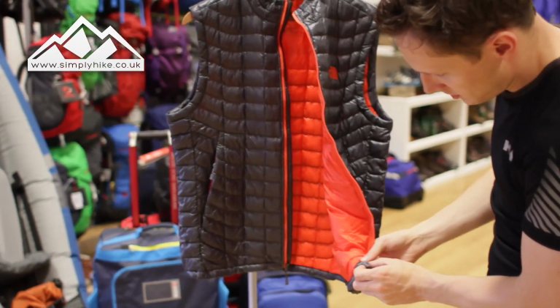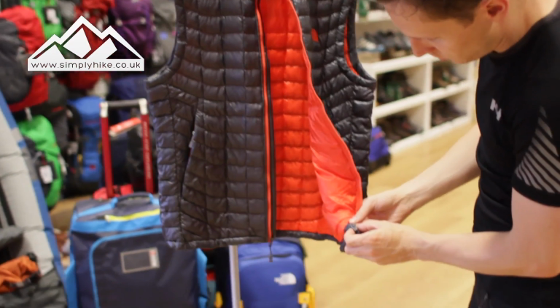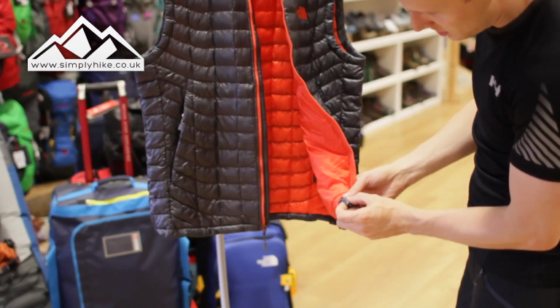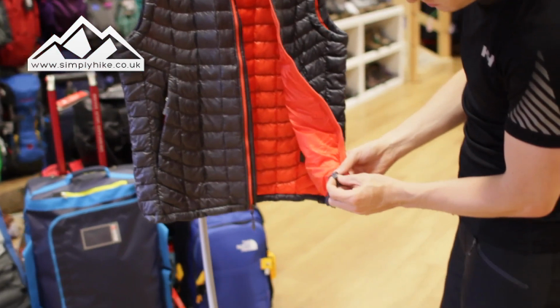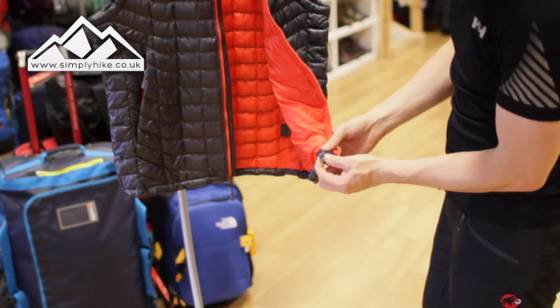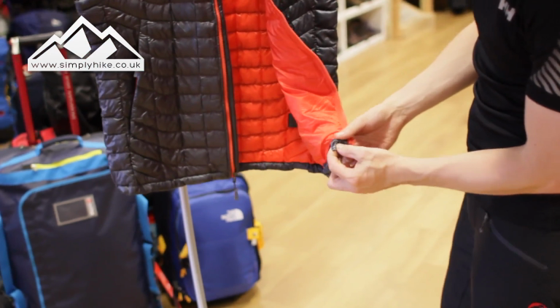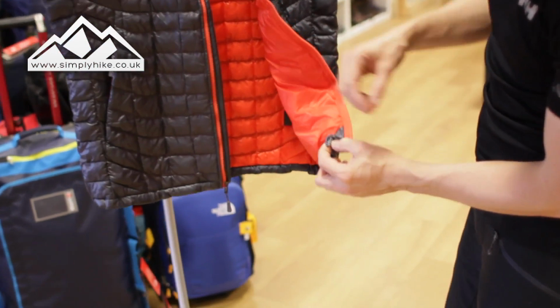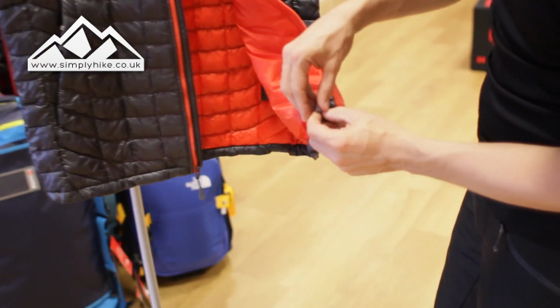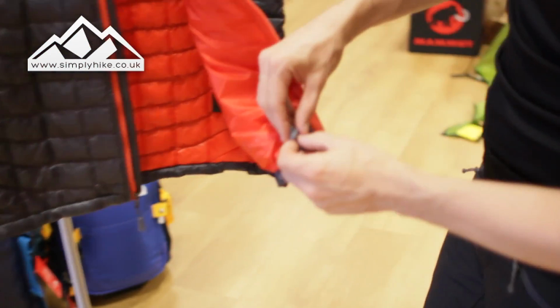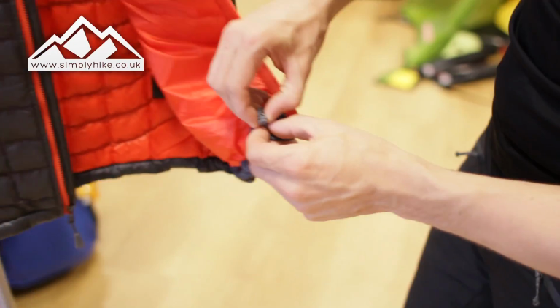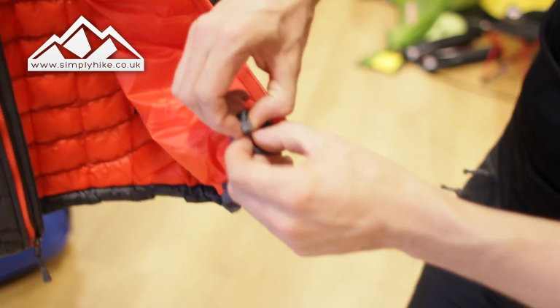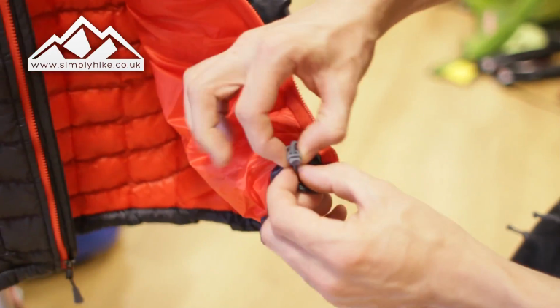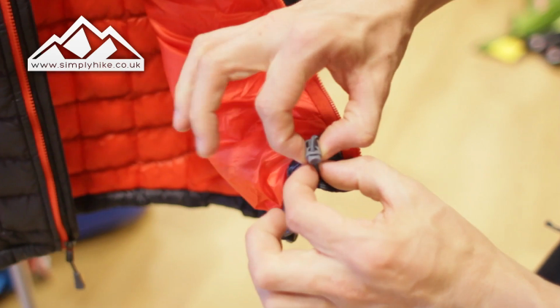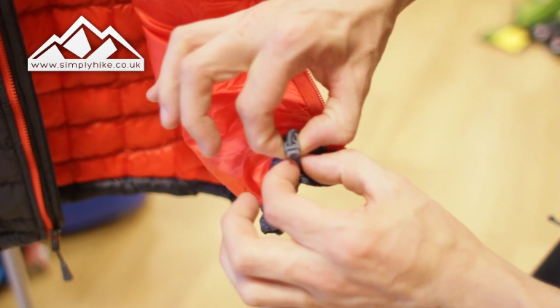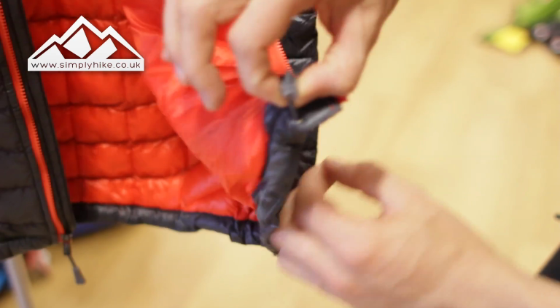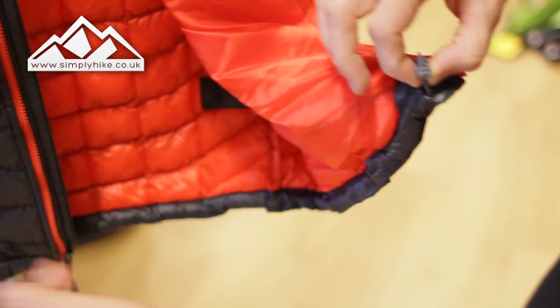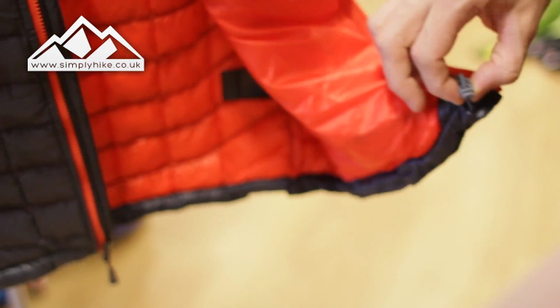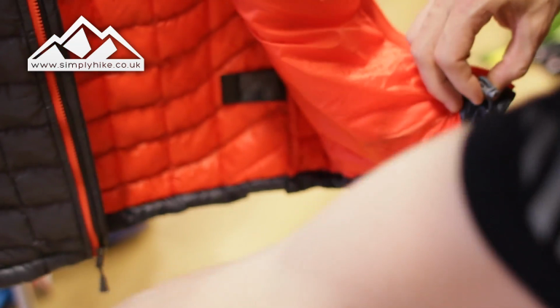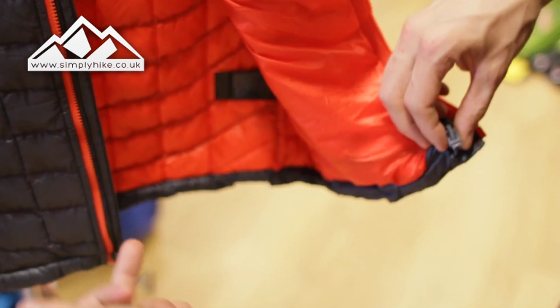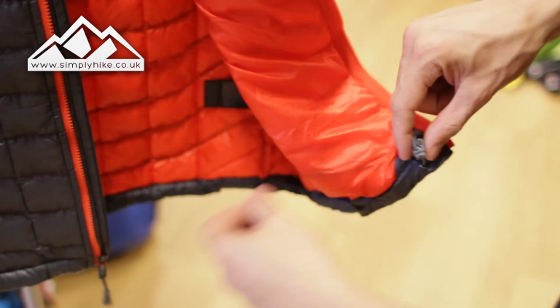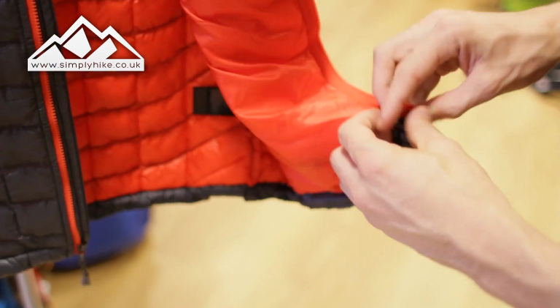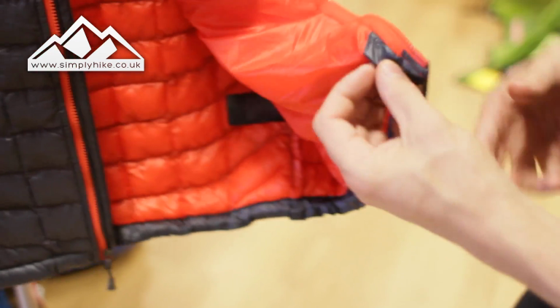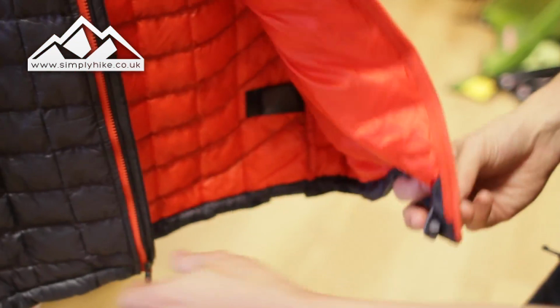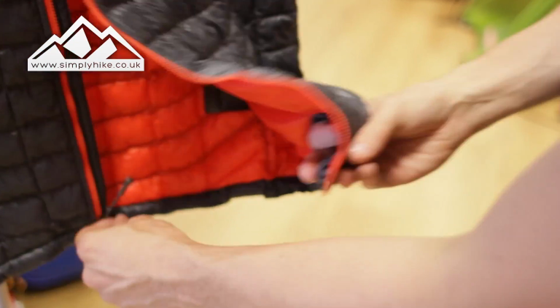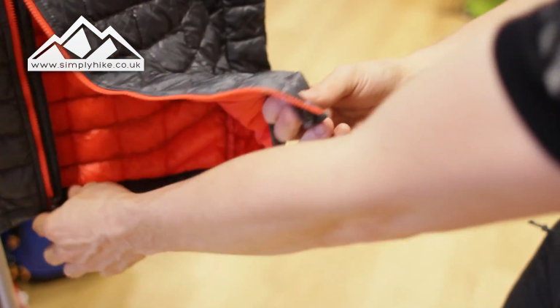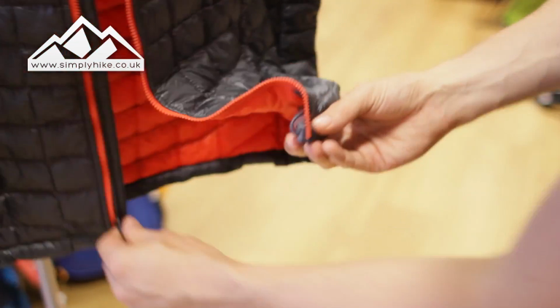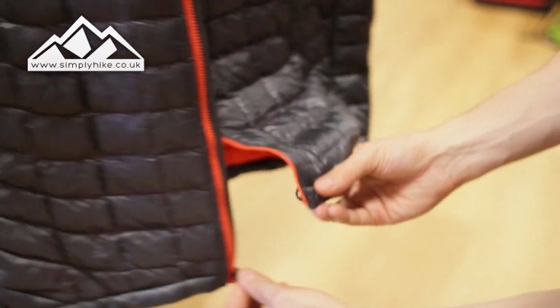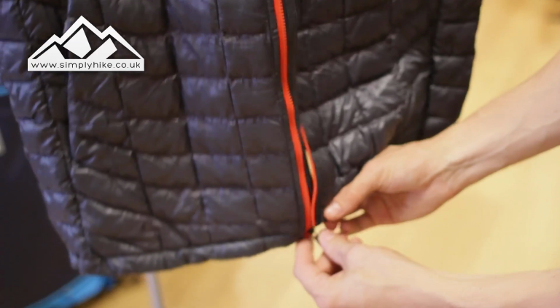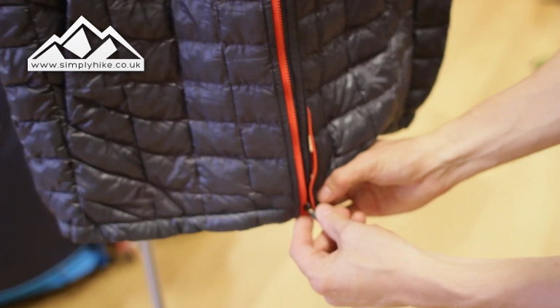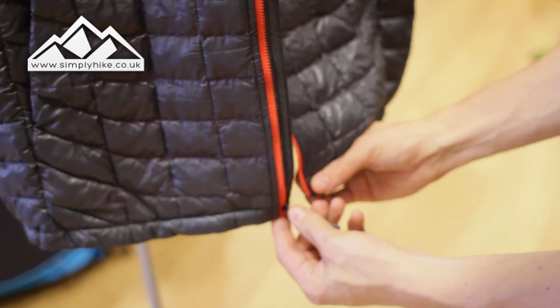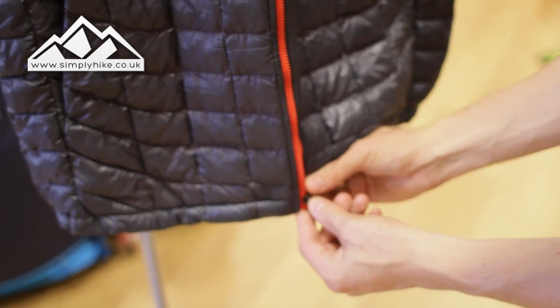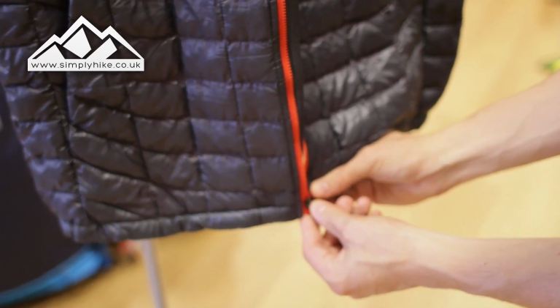You've got a toggle system on the bottom there as well, so if it gets a little bit nippy or you want to make sure it fits, just pull that in and it will bring the bottom part together. It's pretty much a standard fit with any gilet.